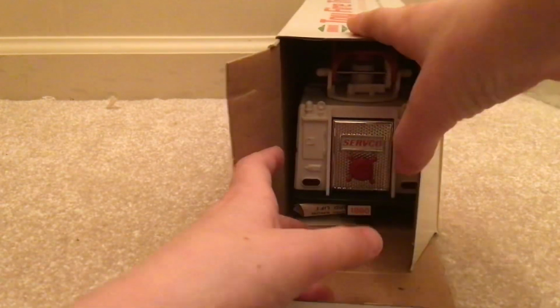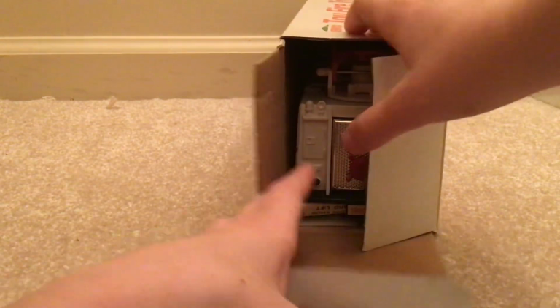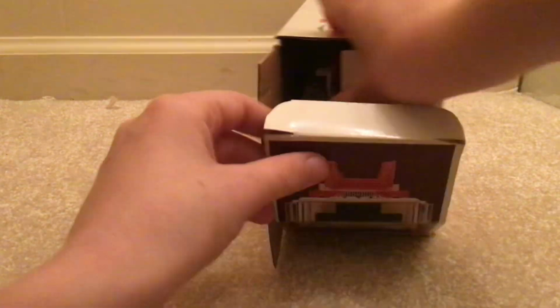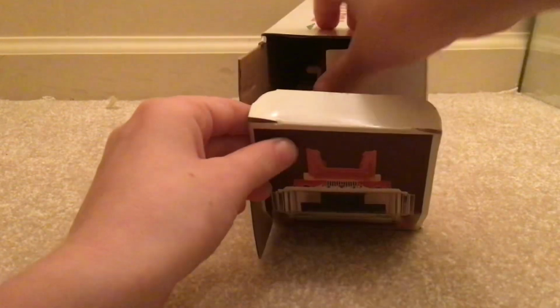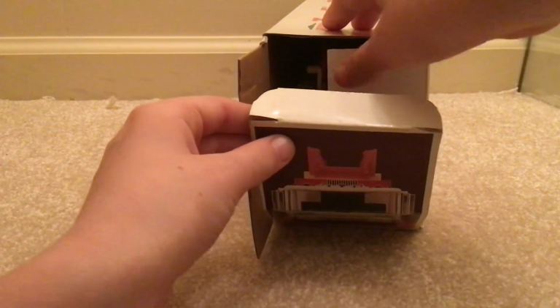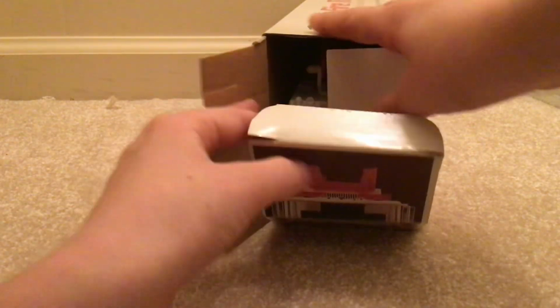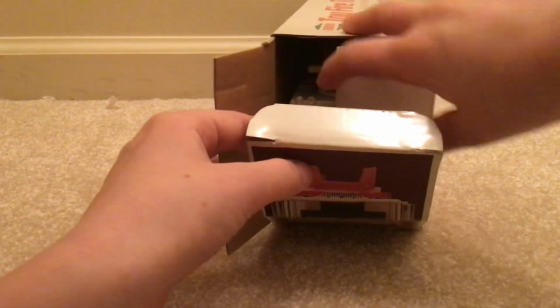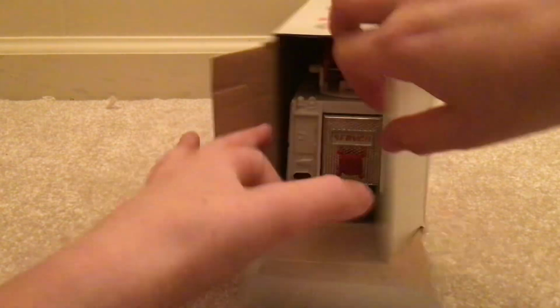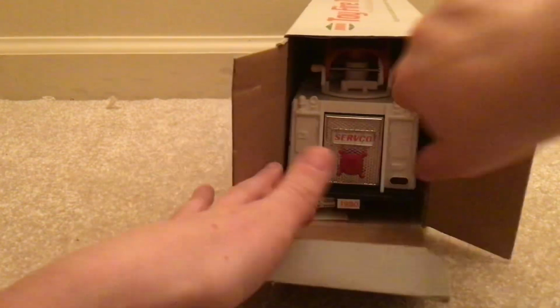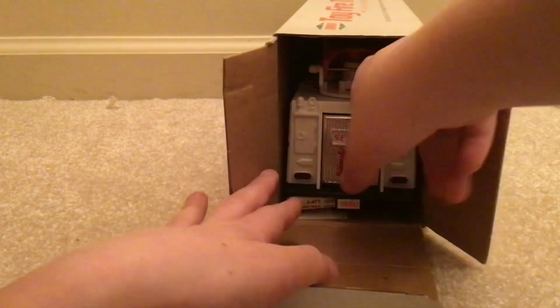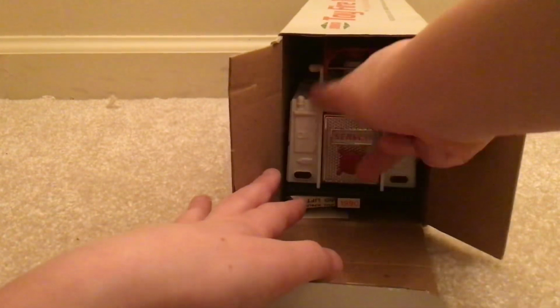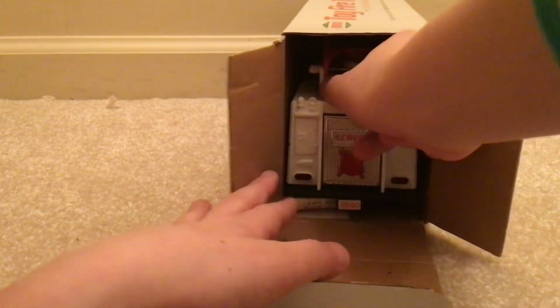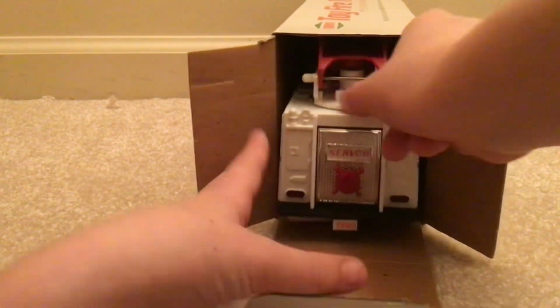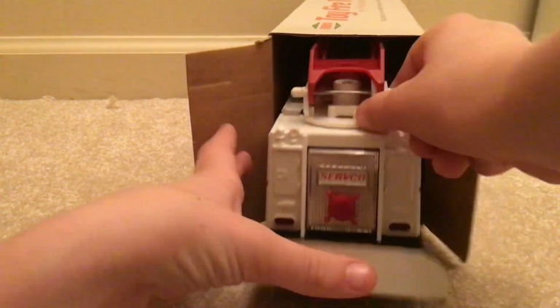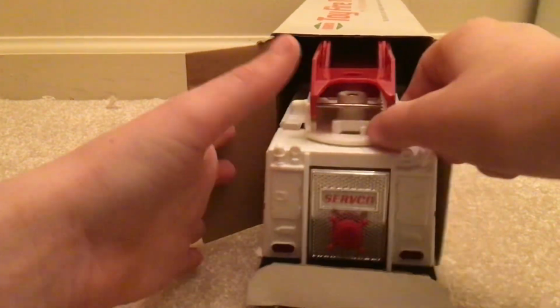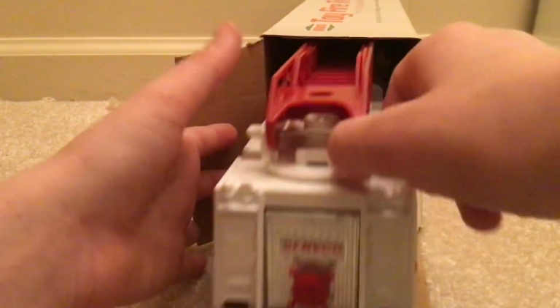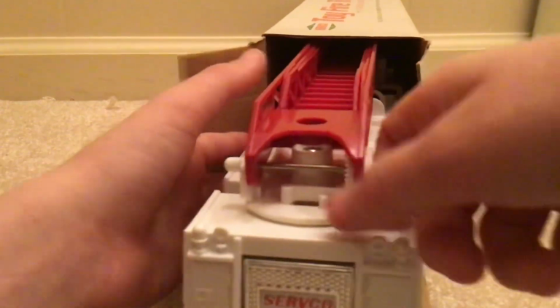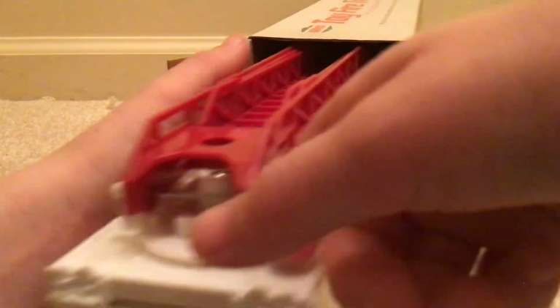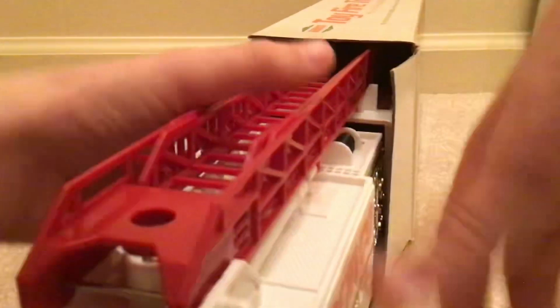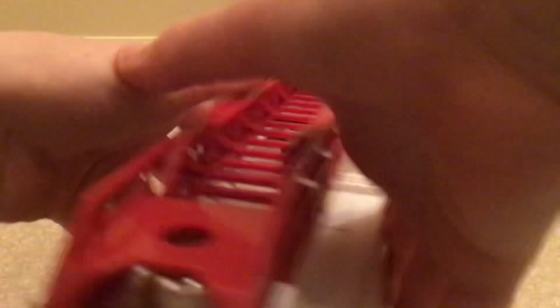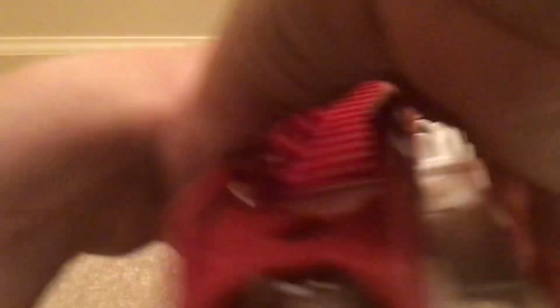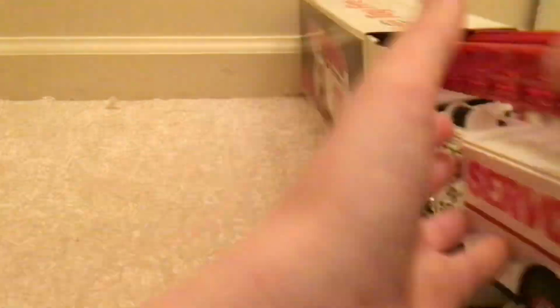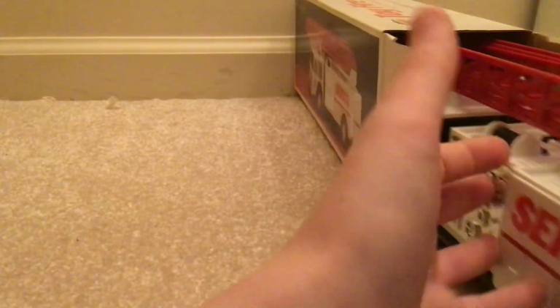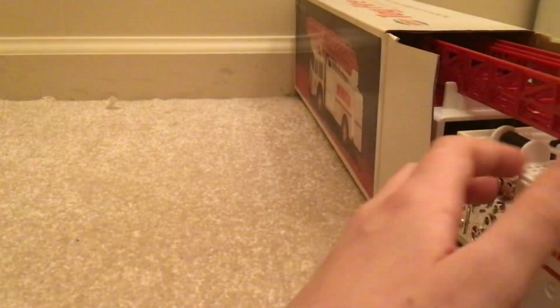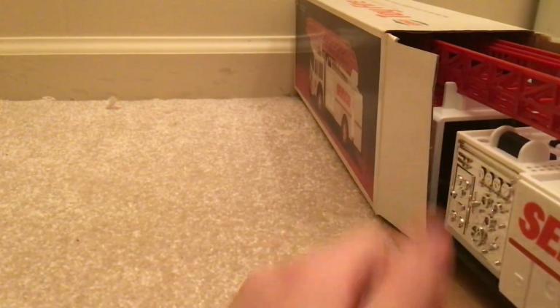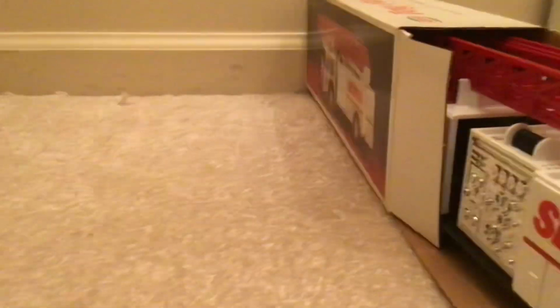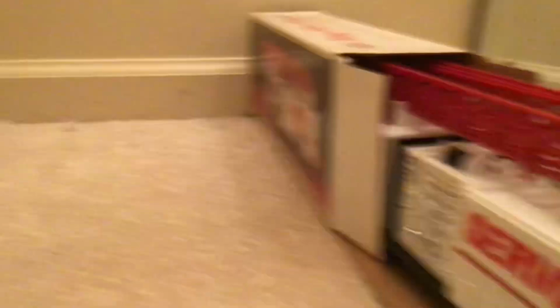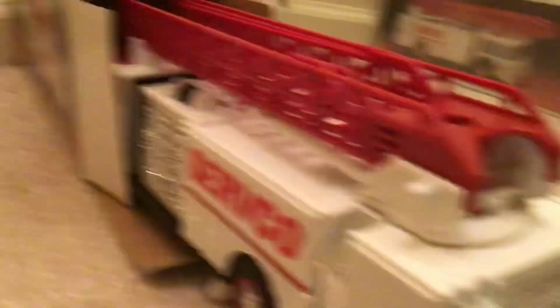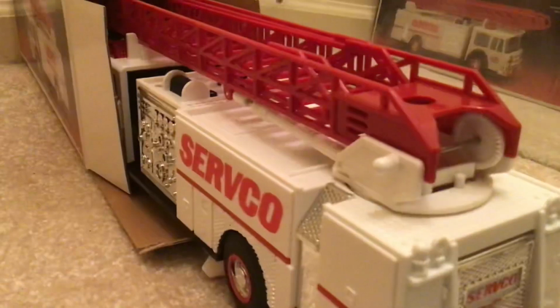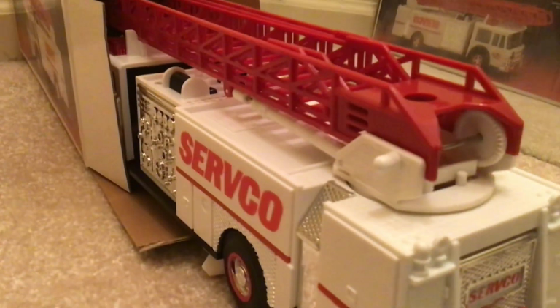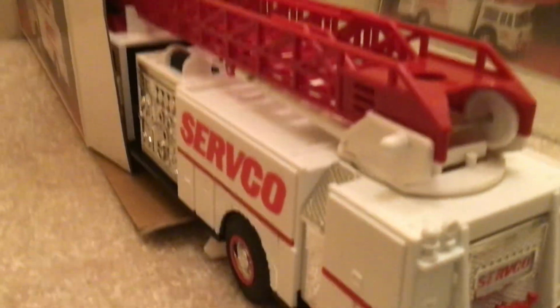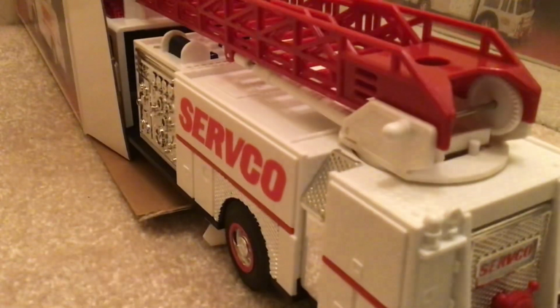Oh wow. This thing is in backwards I guess. I guess I'll put it in here — backwards. Yeah, put it in backwards.